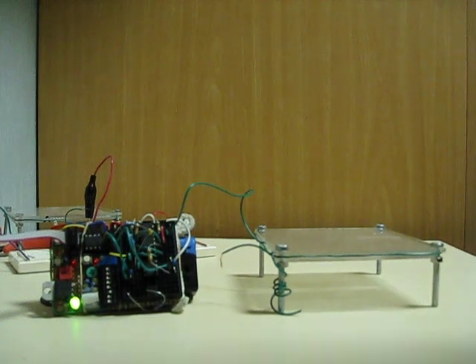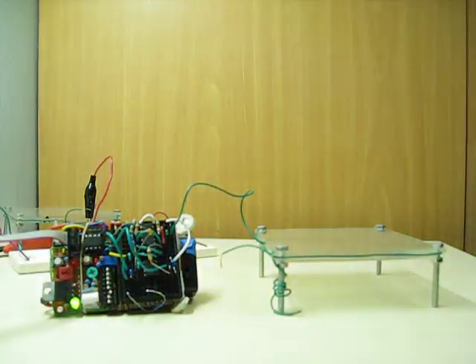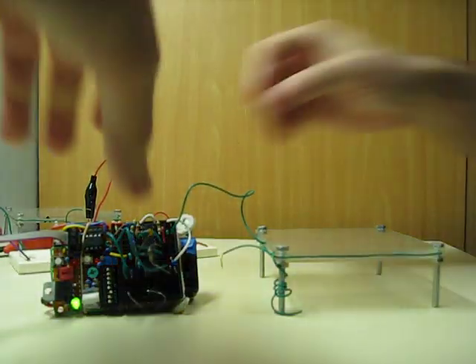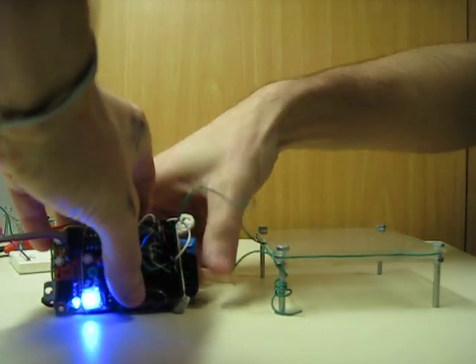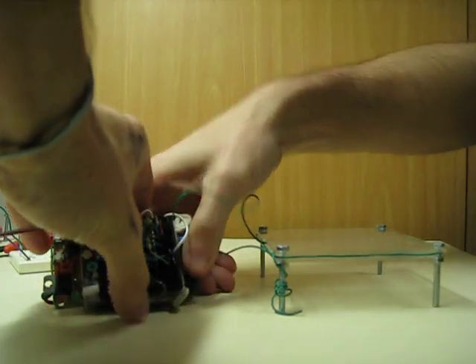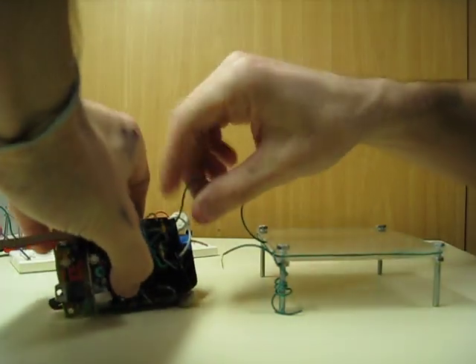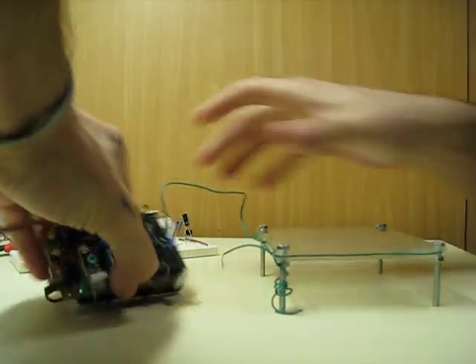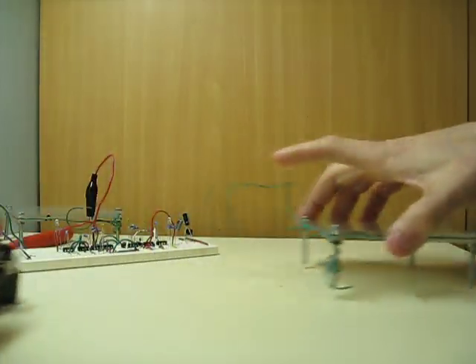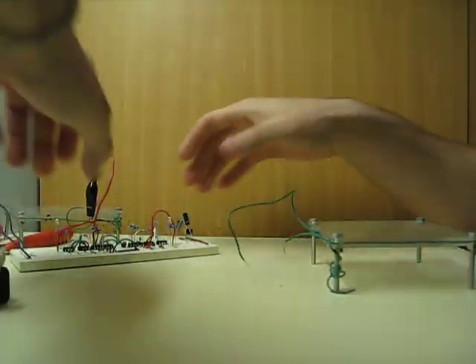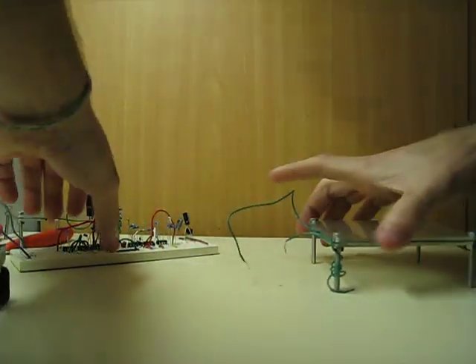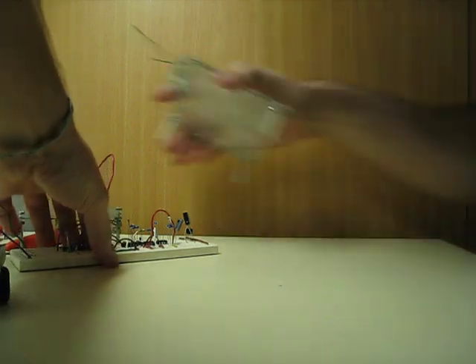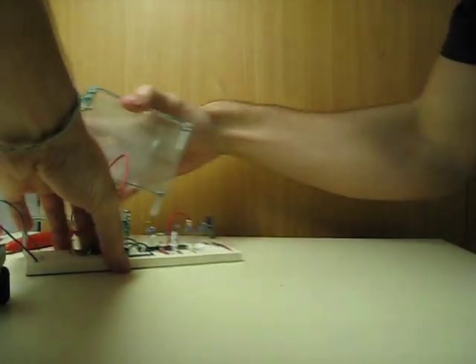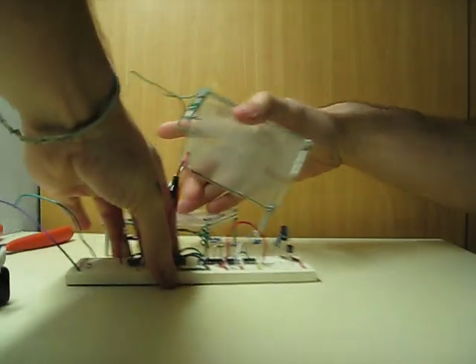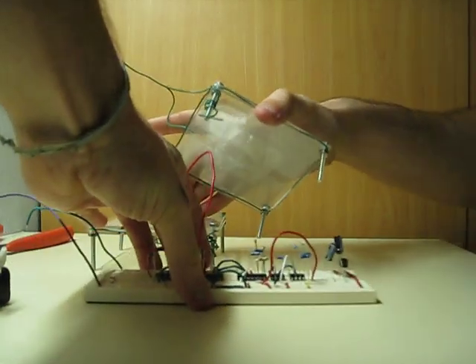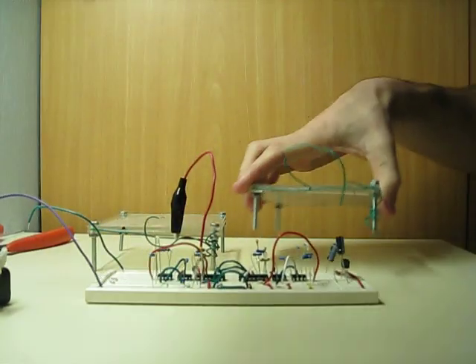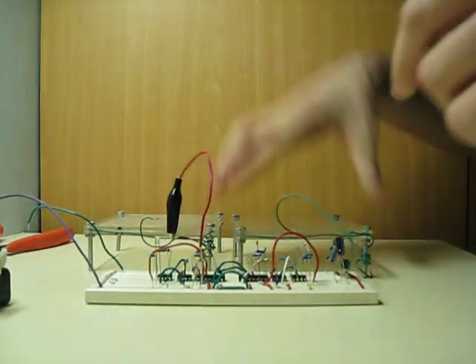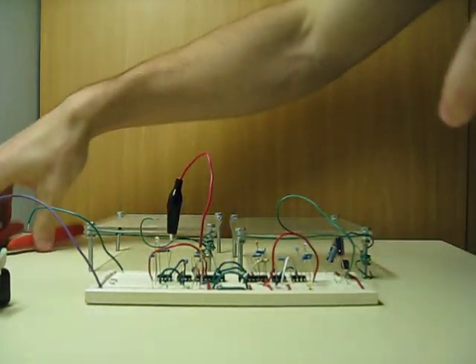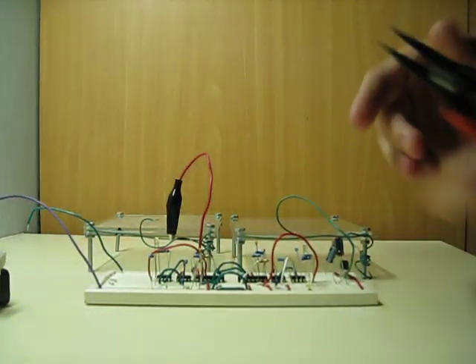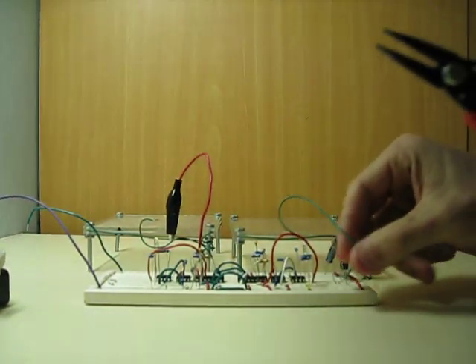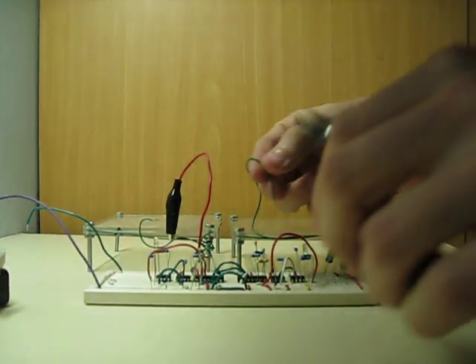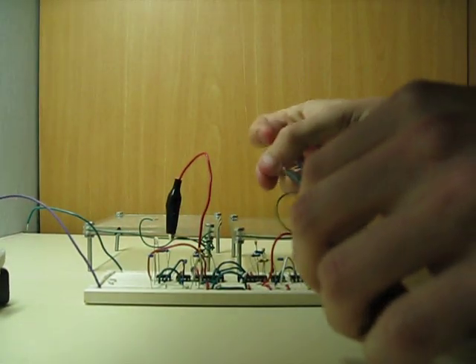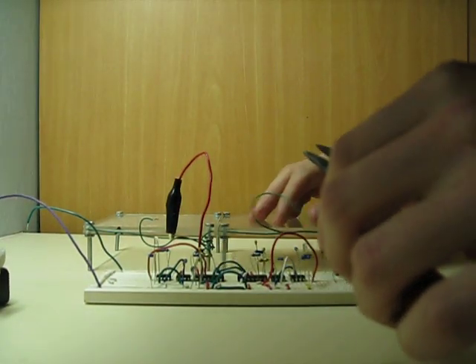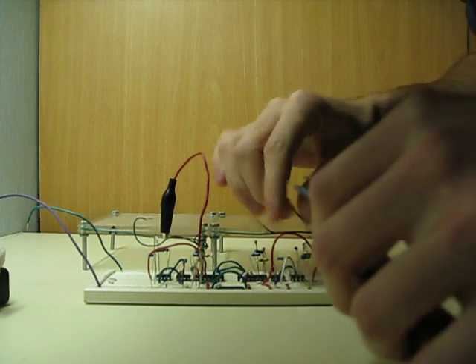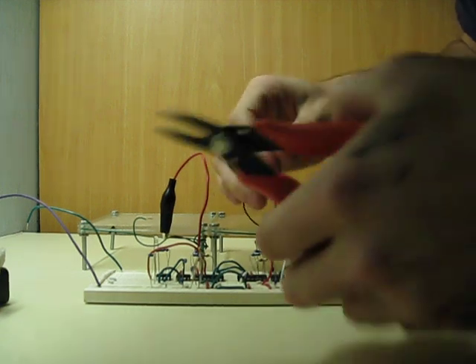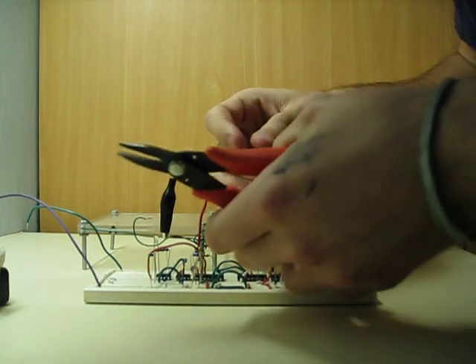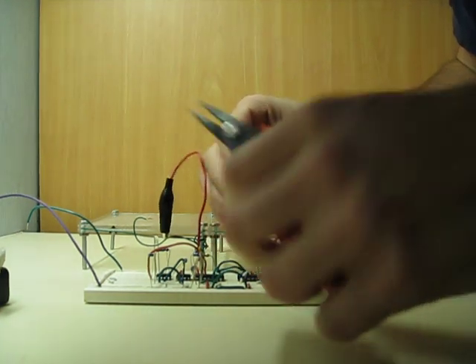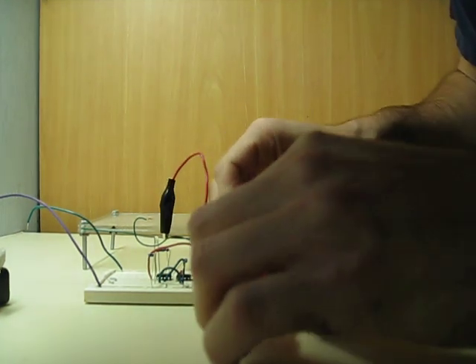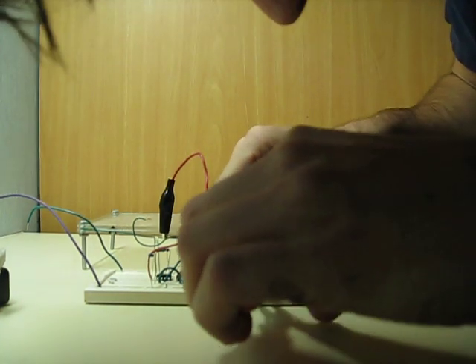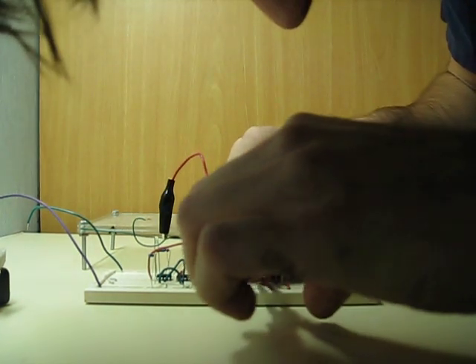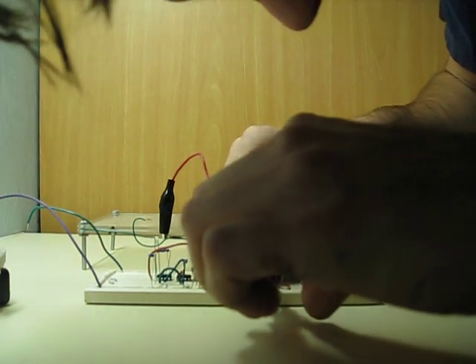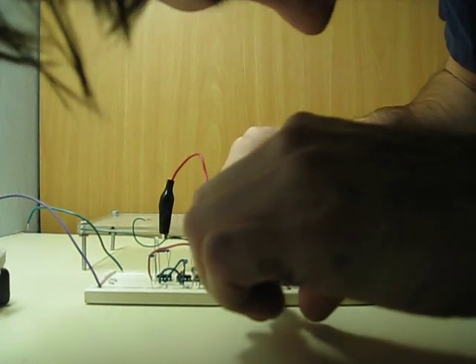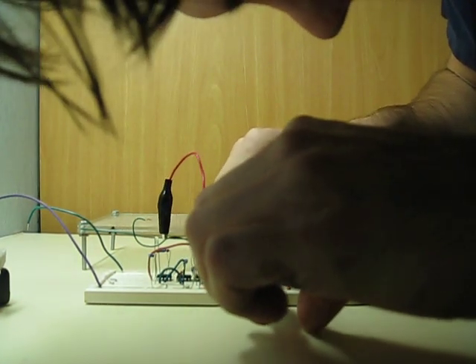But this time I also expanded to two separate circuits and two sensors, which was much more difficult because of crosstalk.